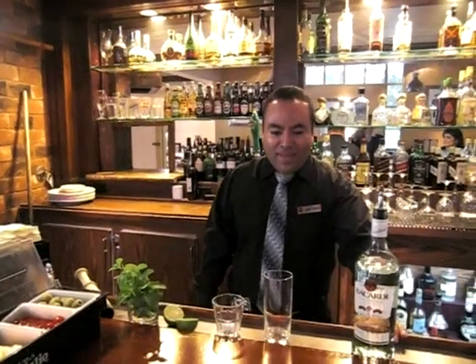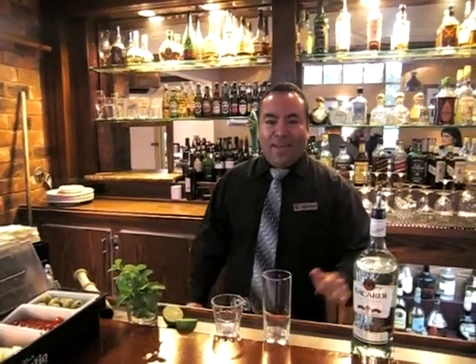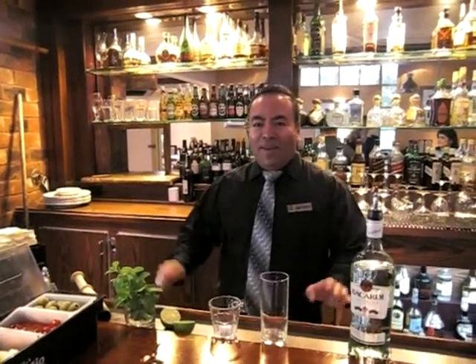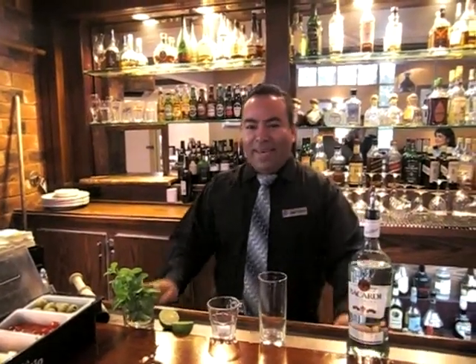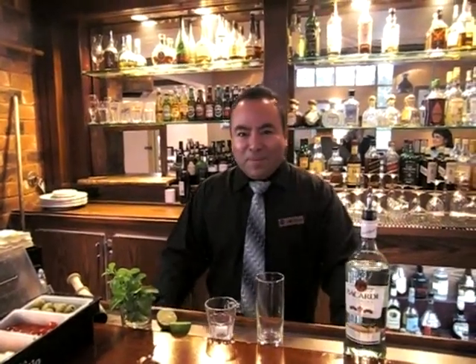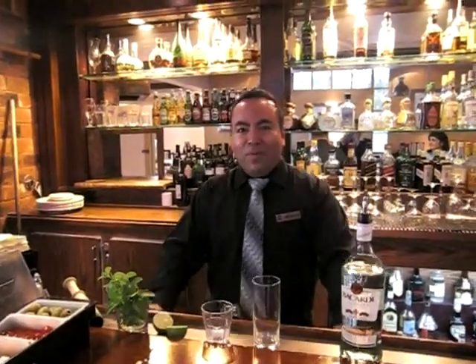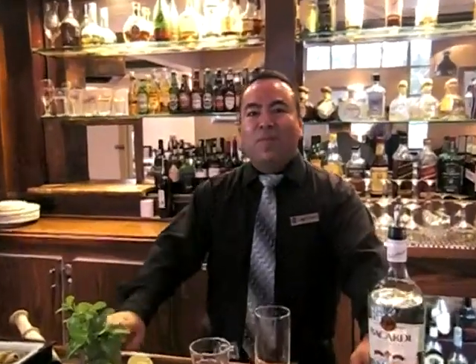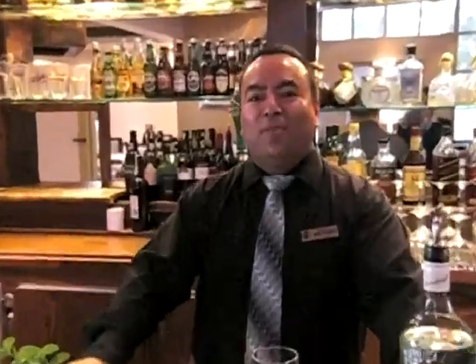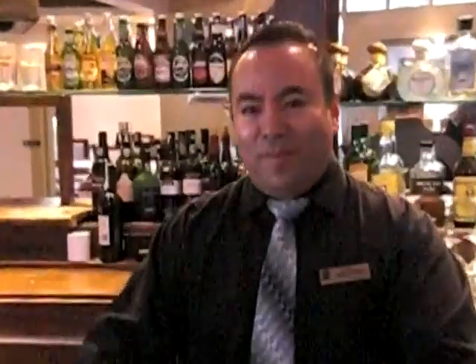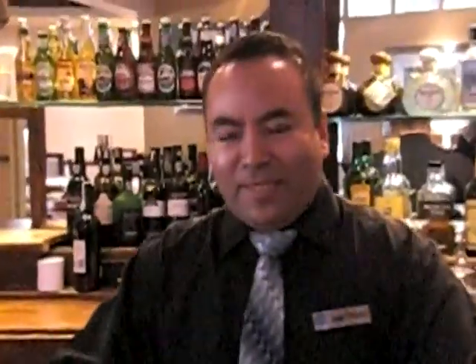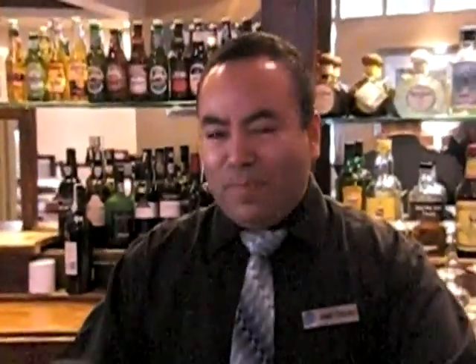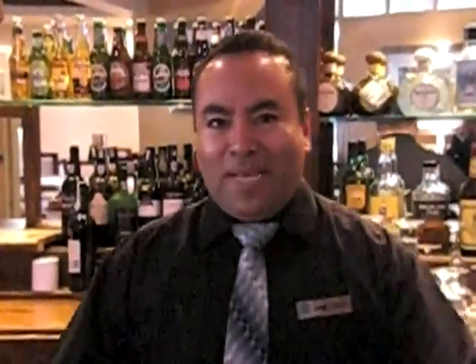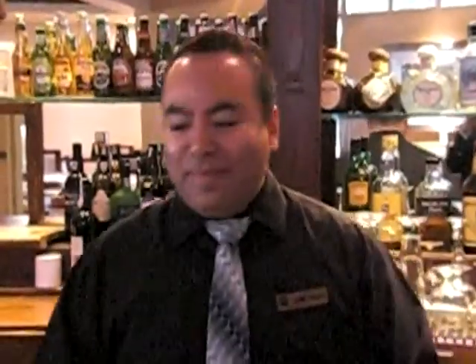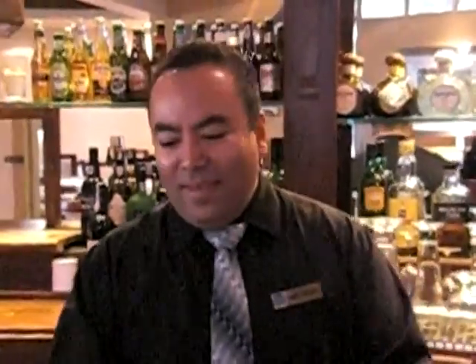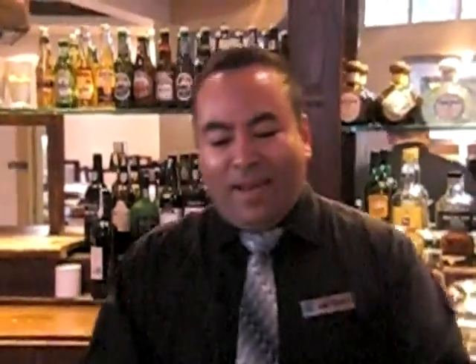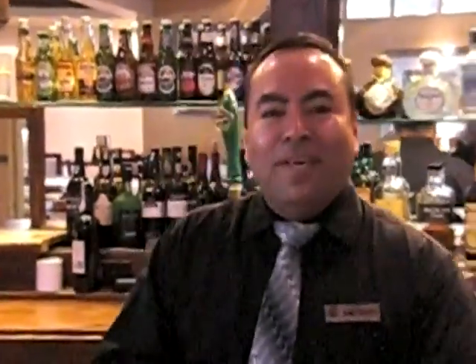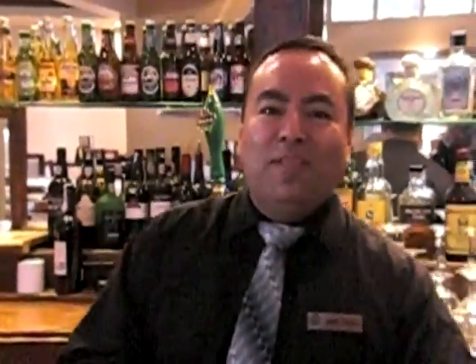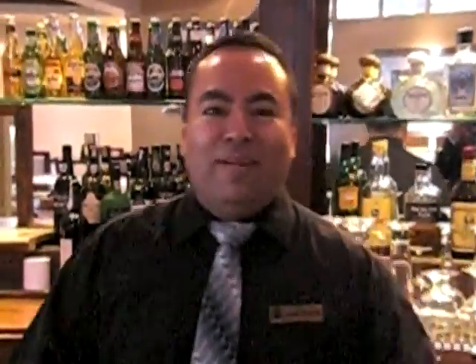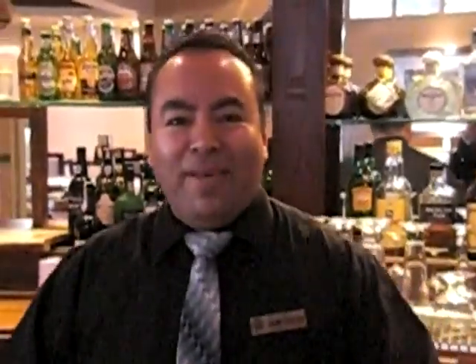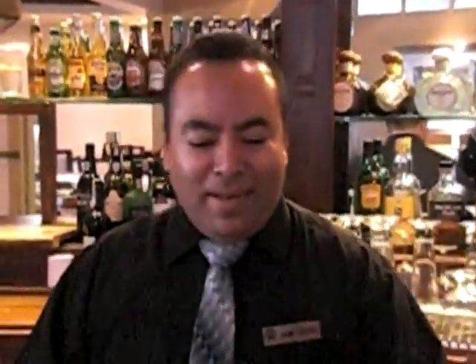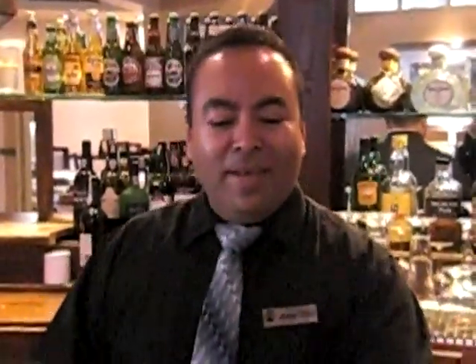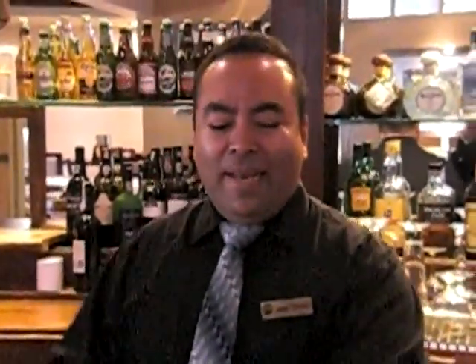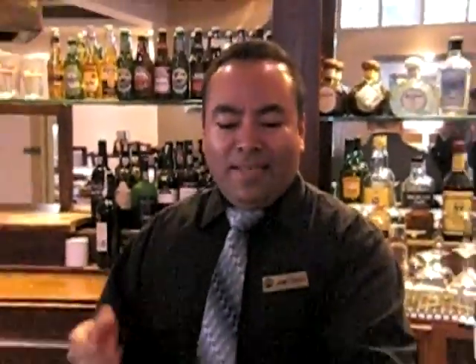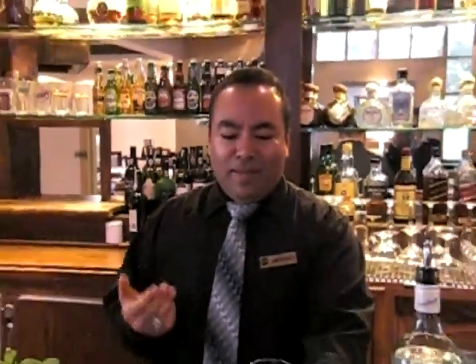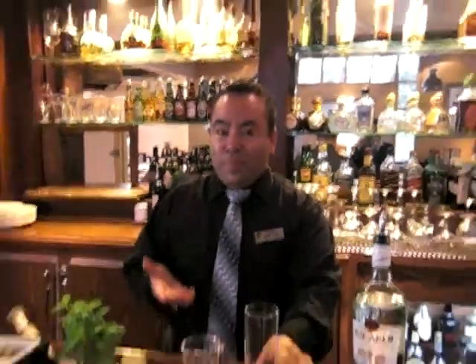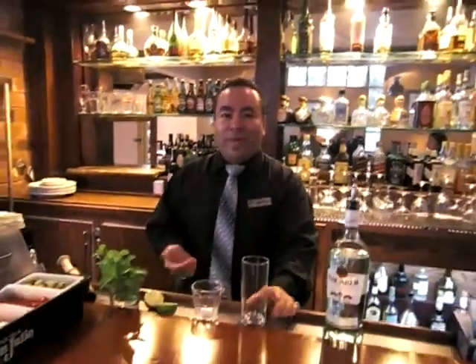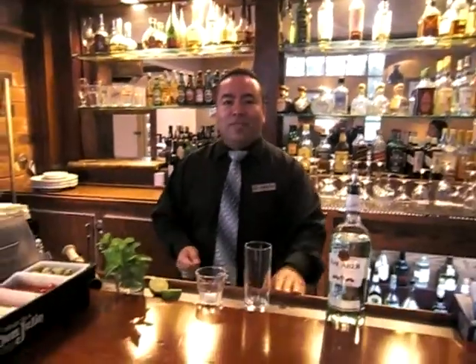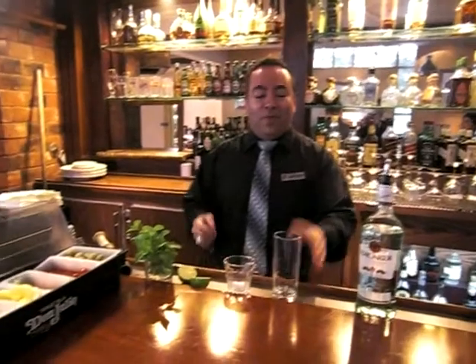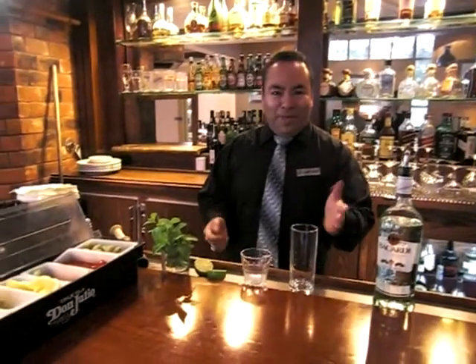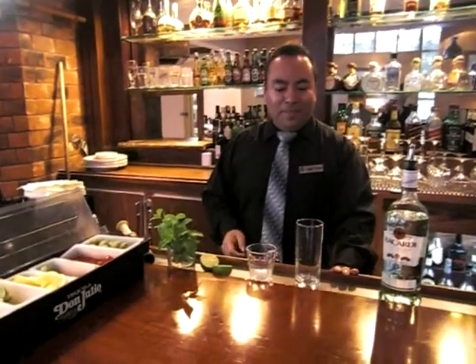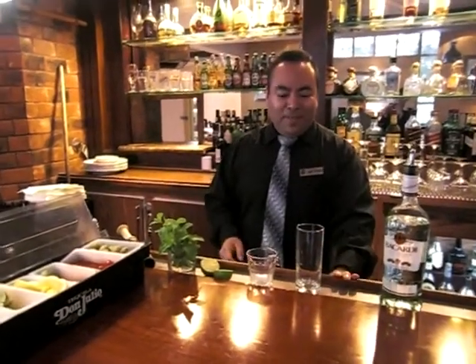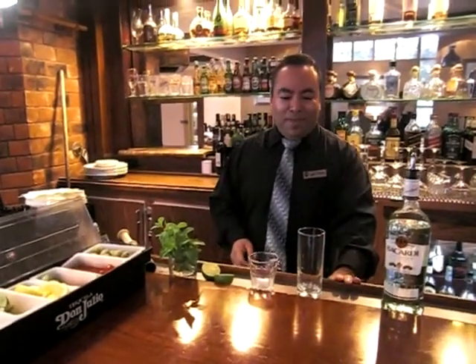Hello again. Welcome to Fast Restaurant in Placenton. My name is Jaime. Today I'm going to show you how to make a nice, beautiful mojito — a fast mojito, perhaps.